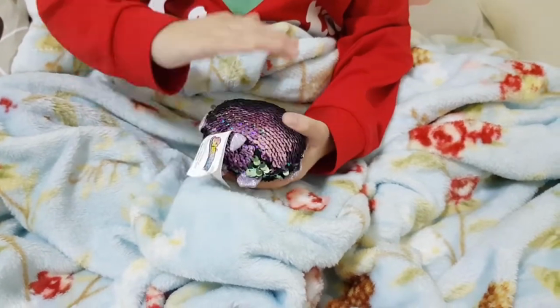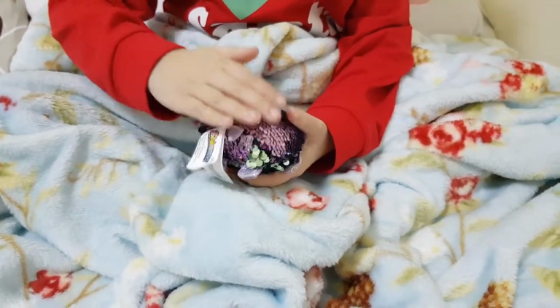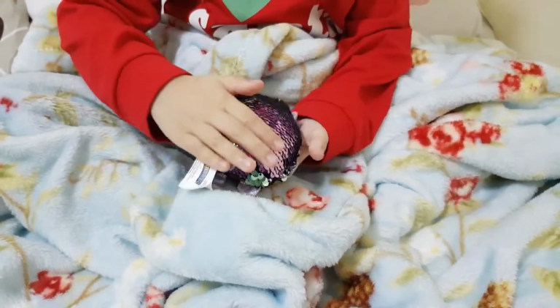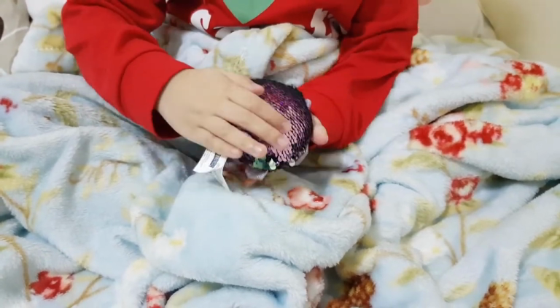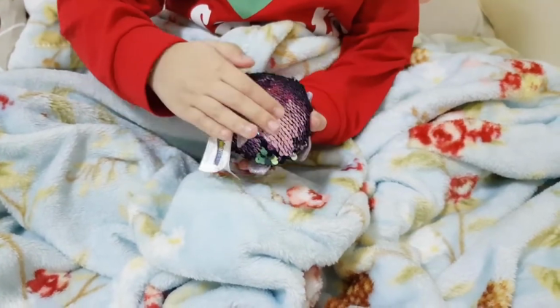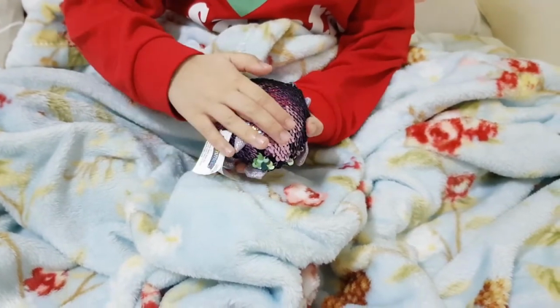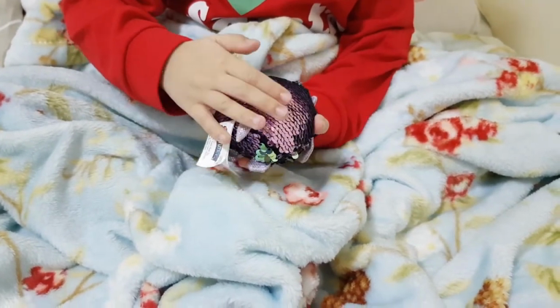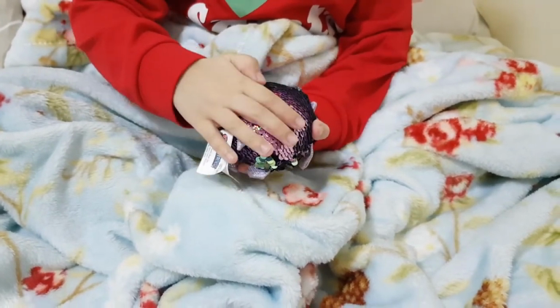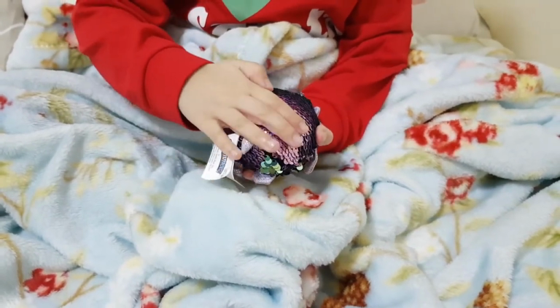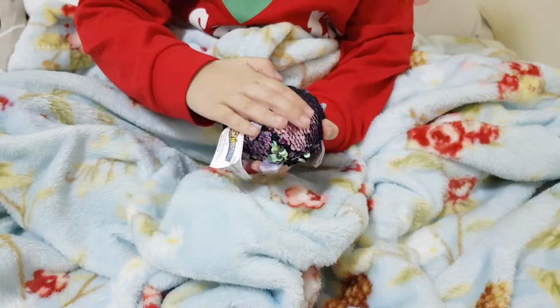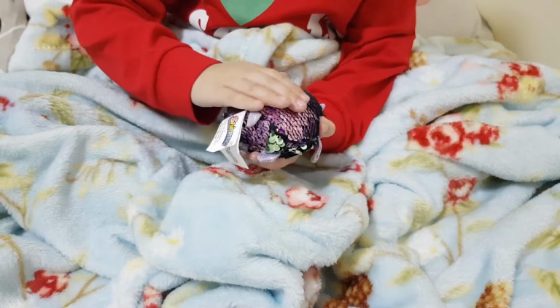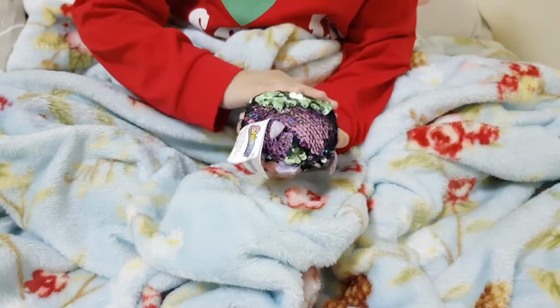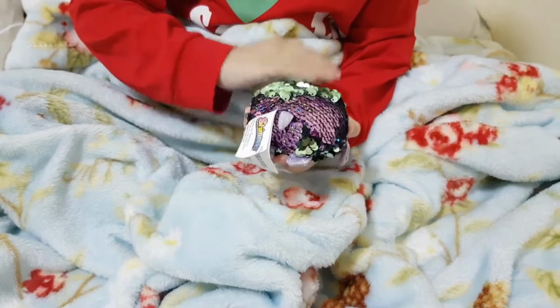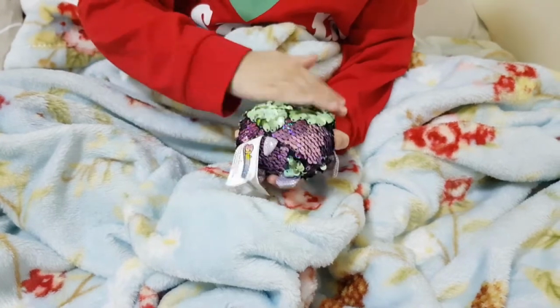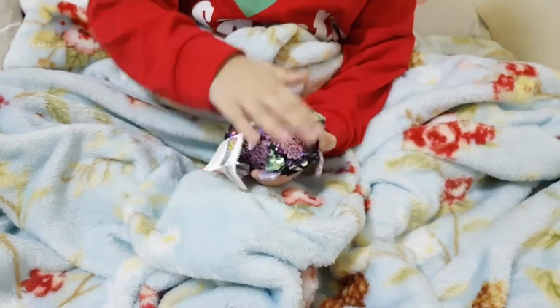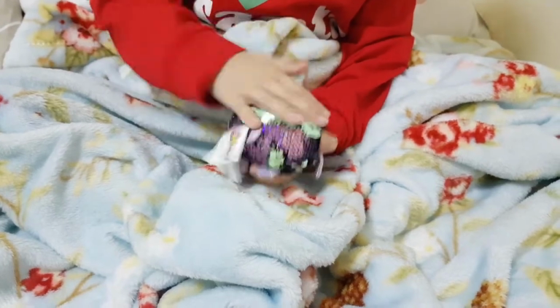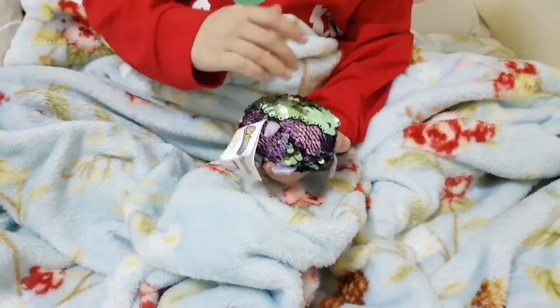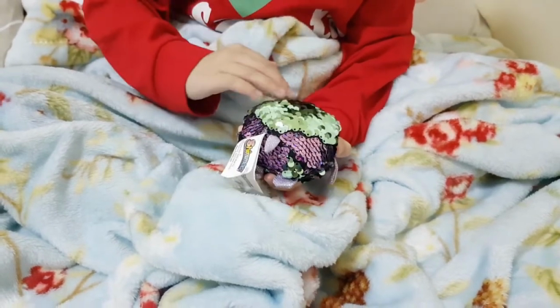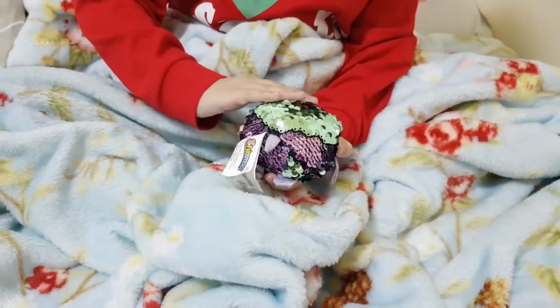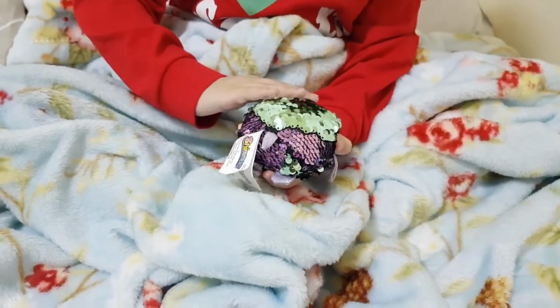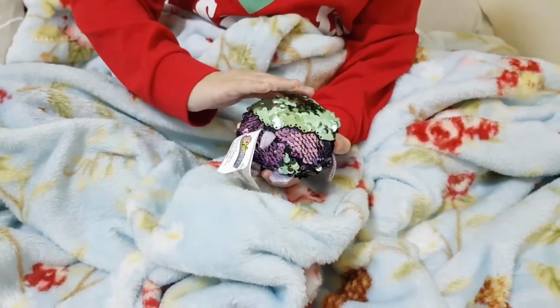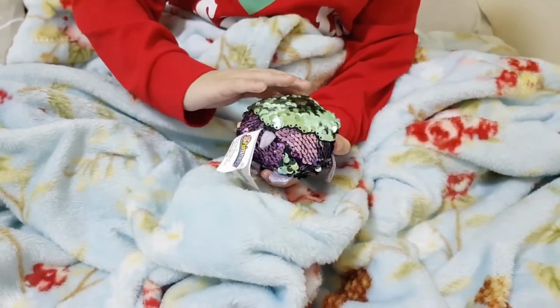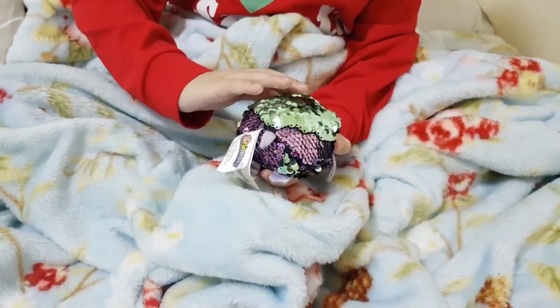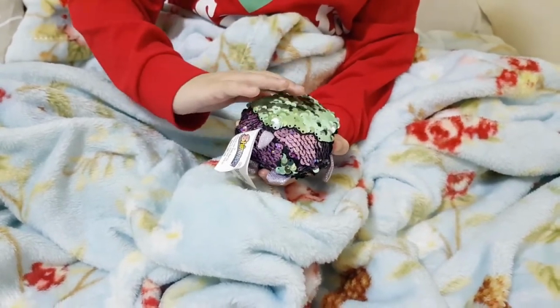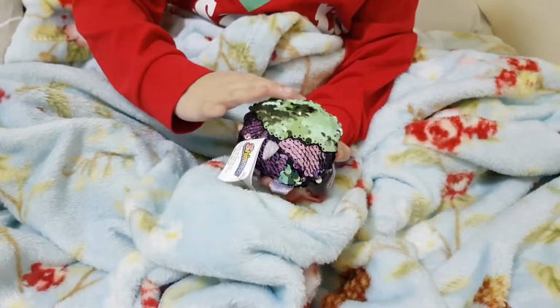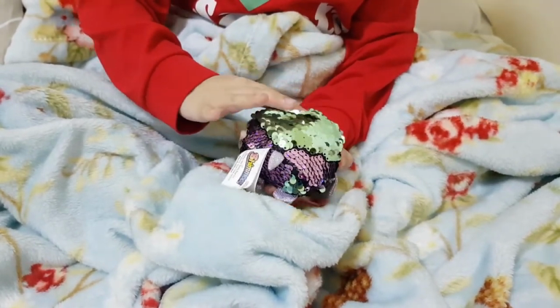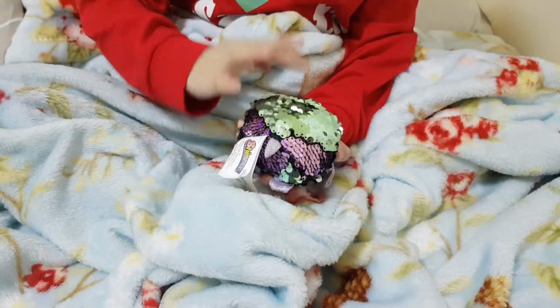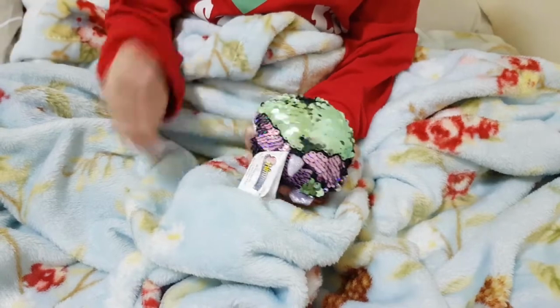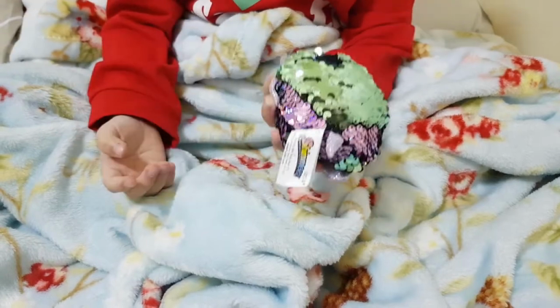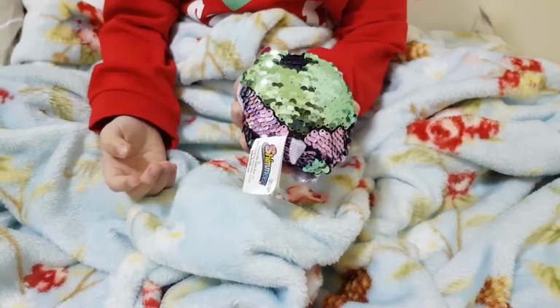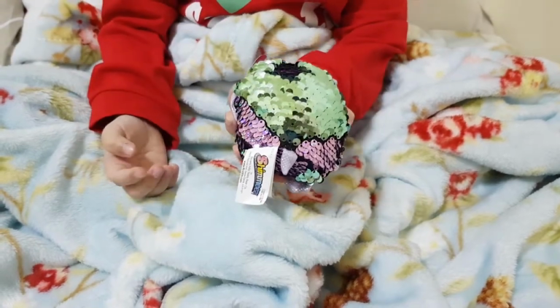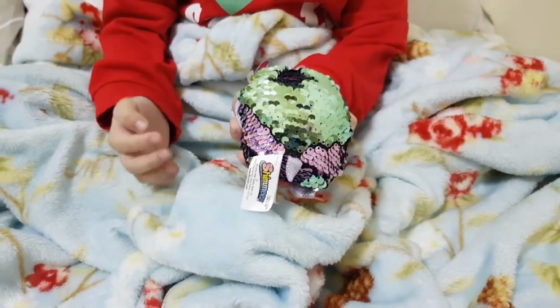Guys, now it's wild. Not wild — it's pink. It turns into green. Some into pink. I like that. Pink and green.